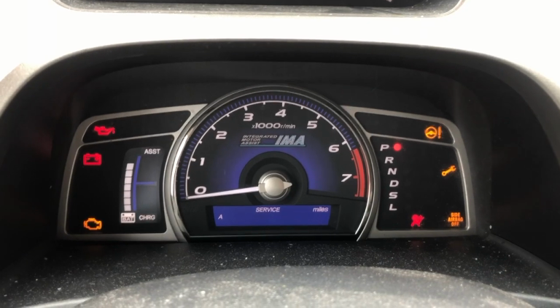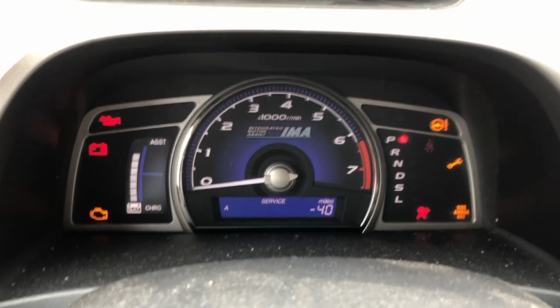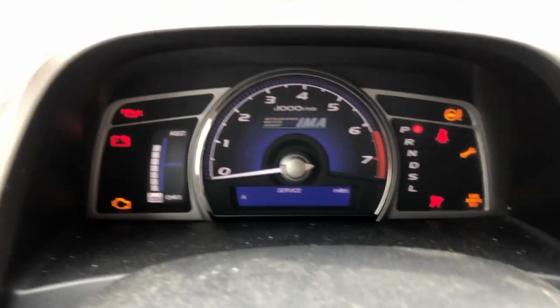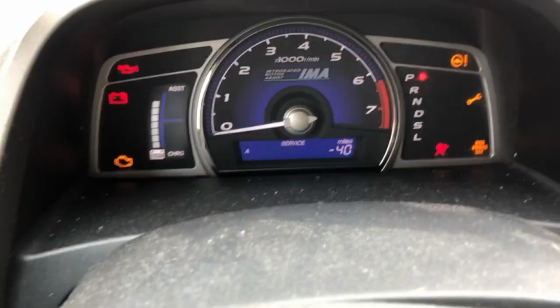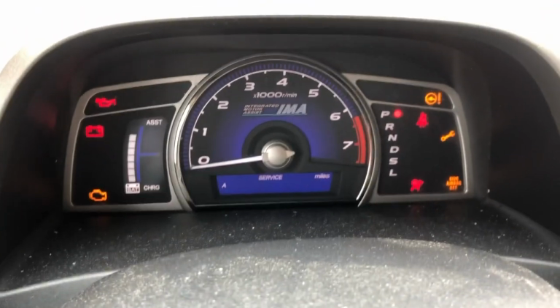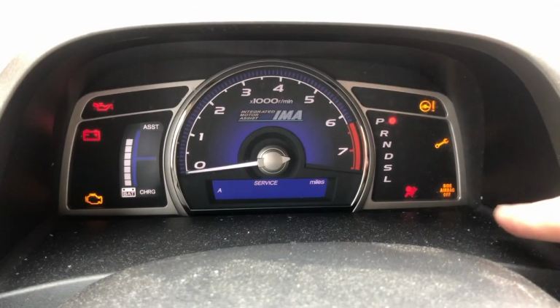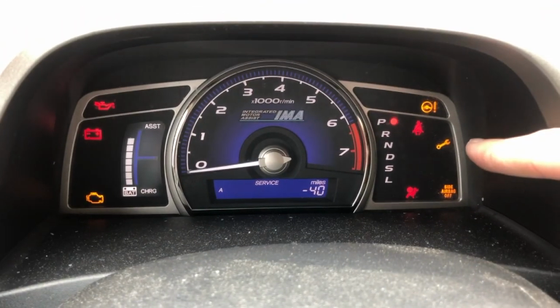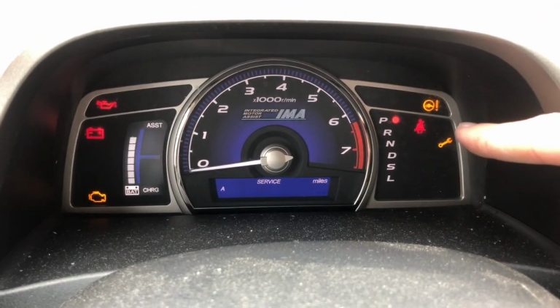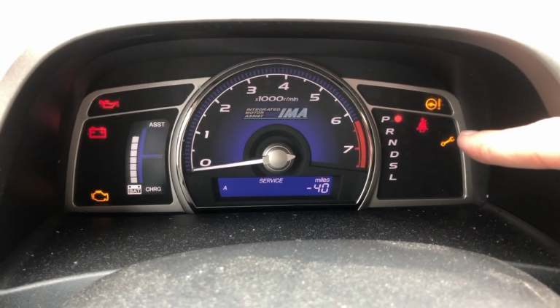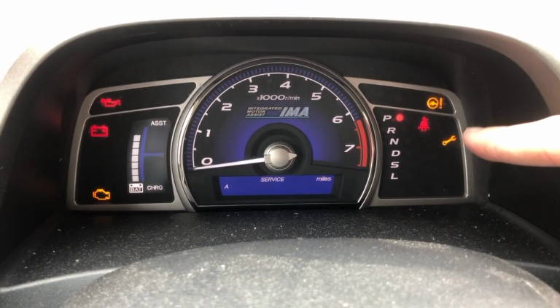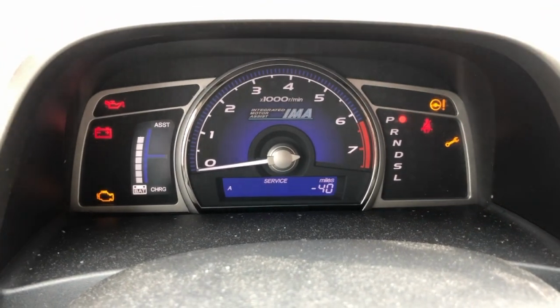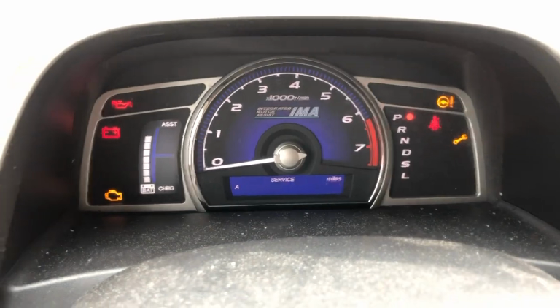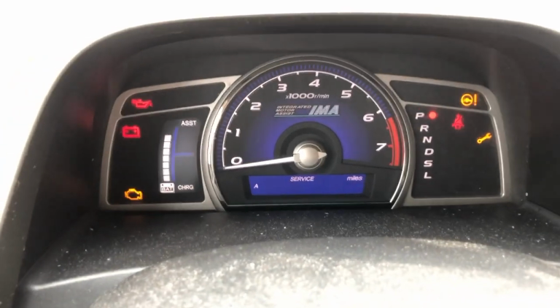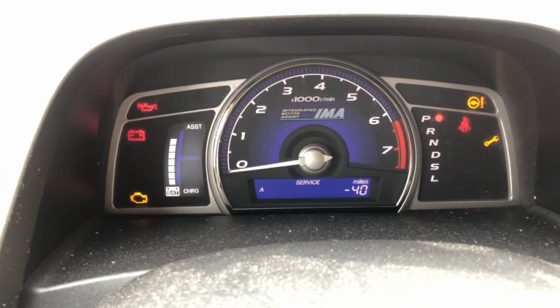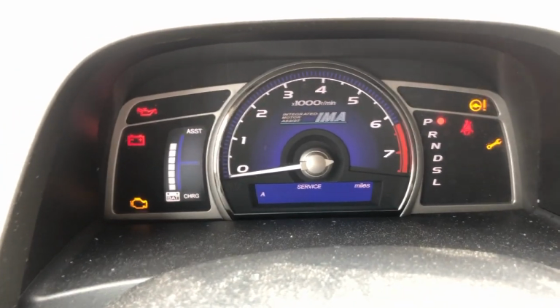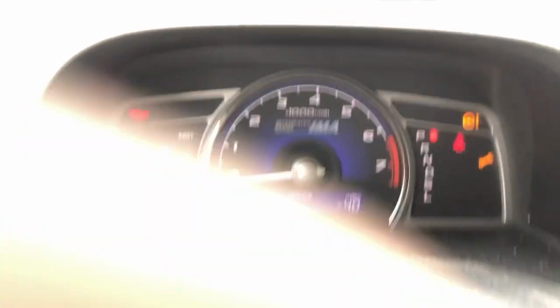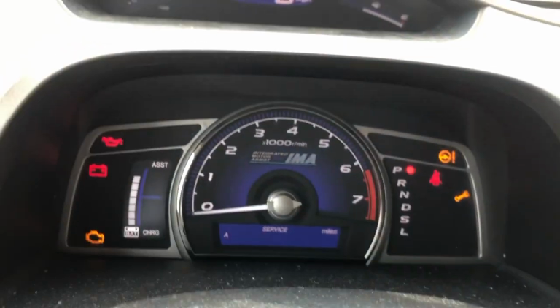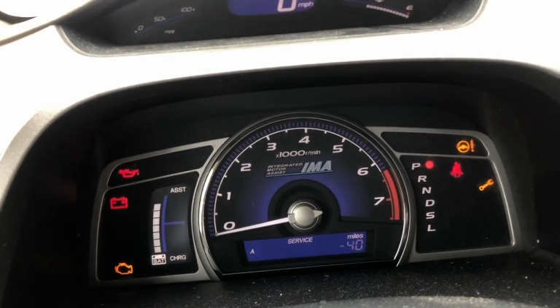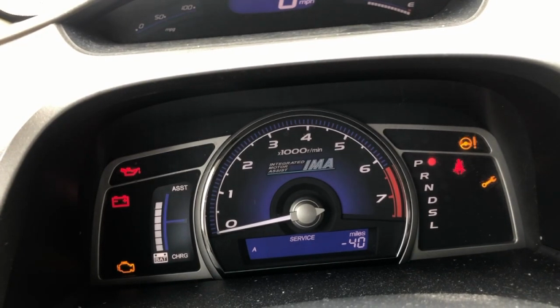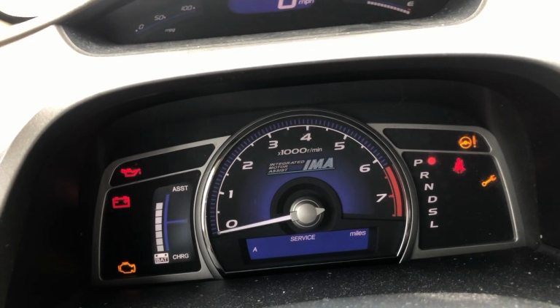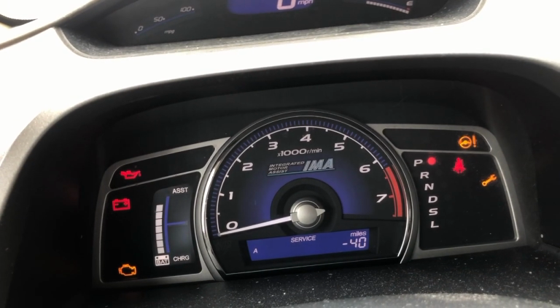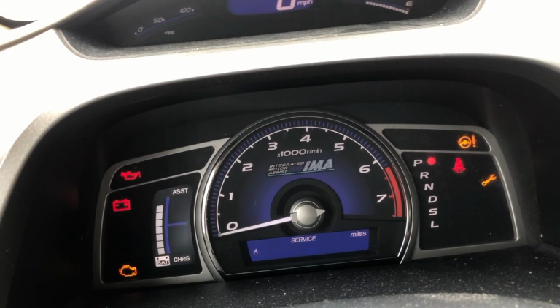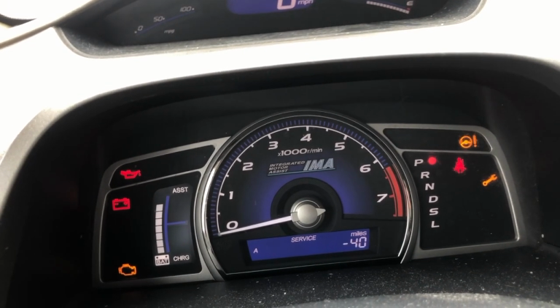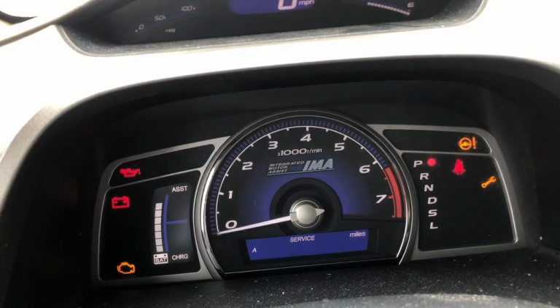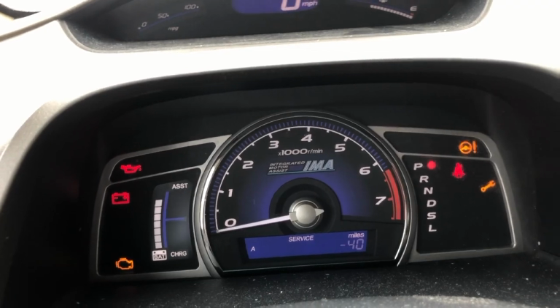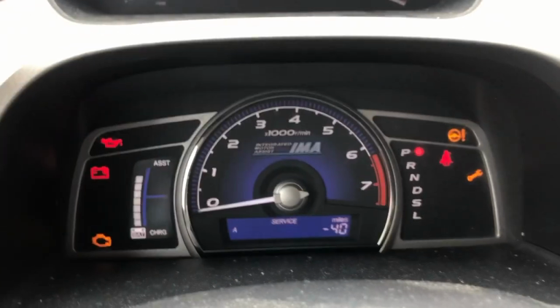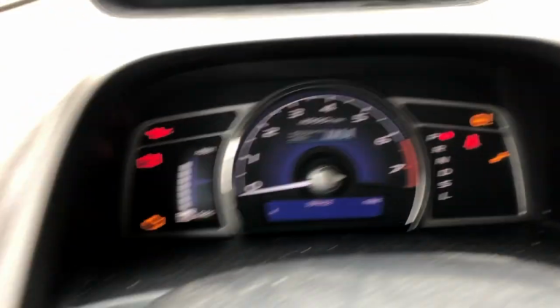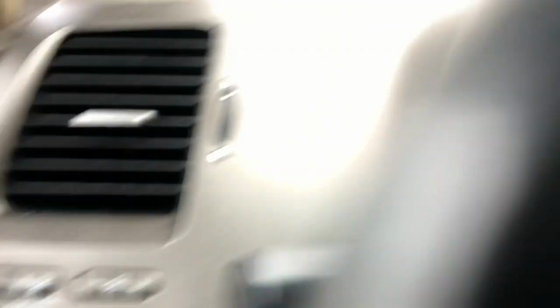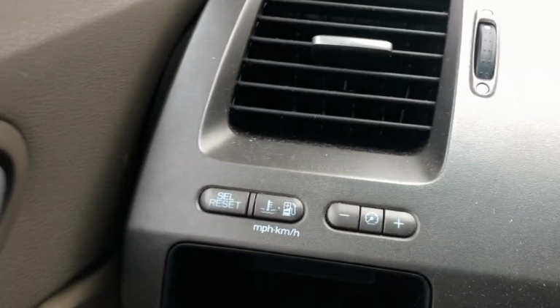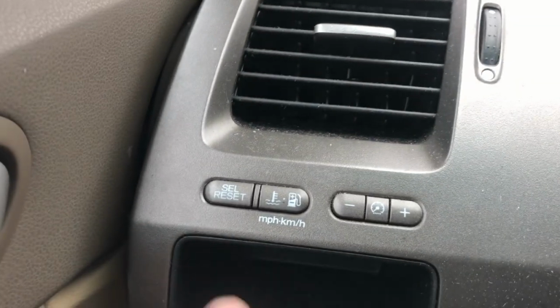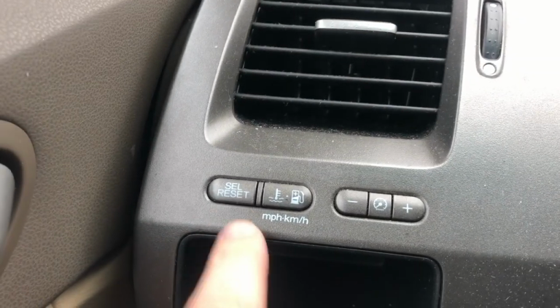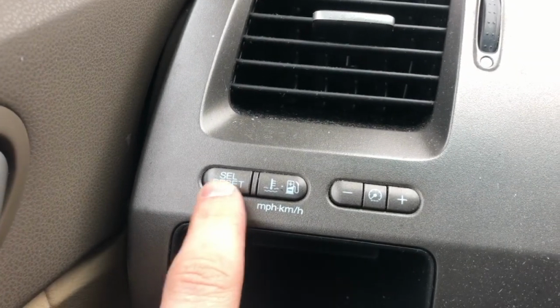If you have this little wrench right here, the reason for that is your service interval. This is an '07 Honda Civic Hybrid, and this is how you reset it.